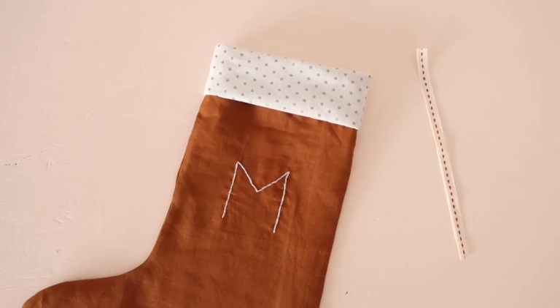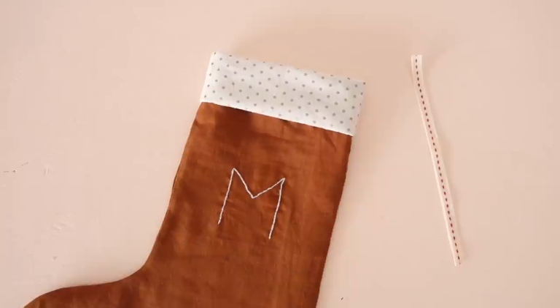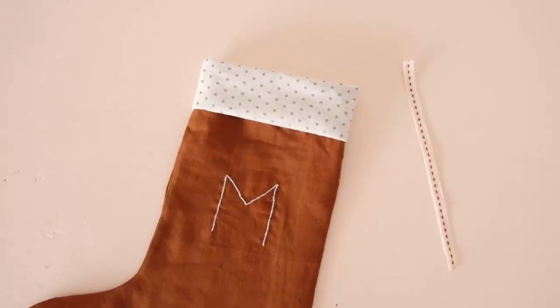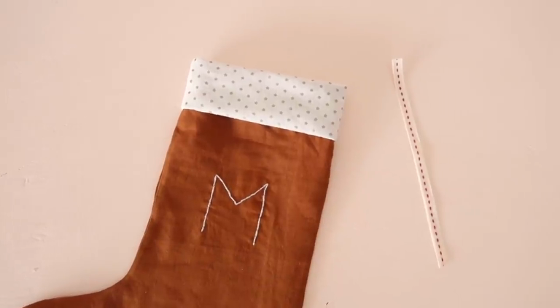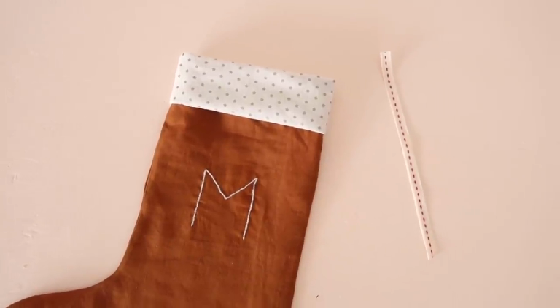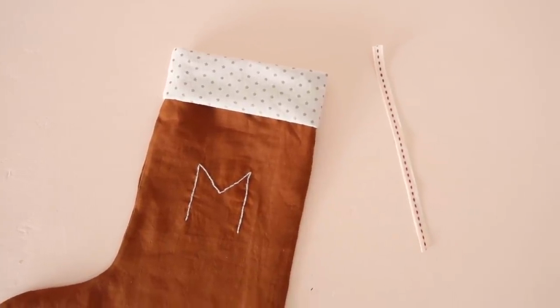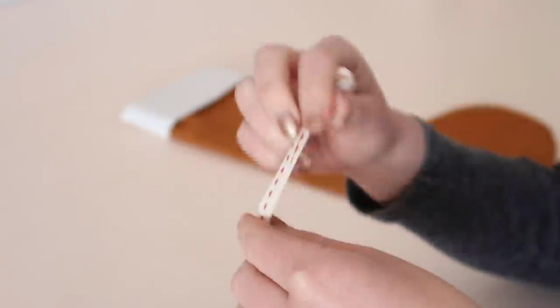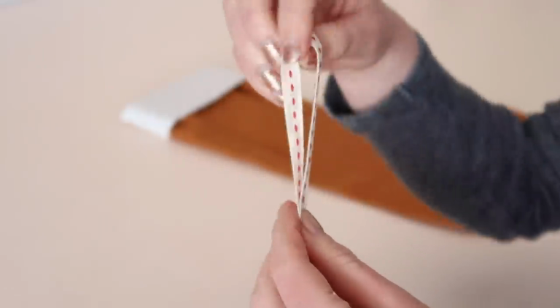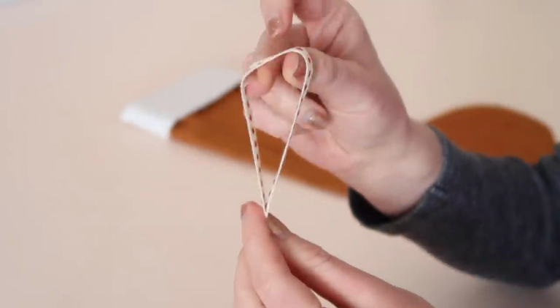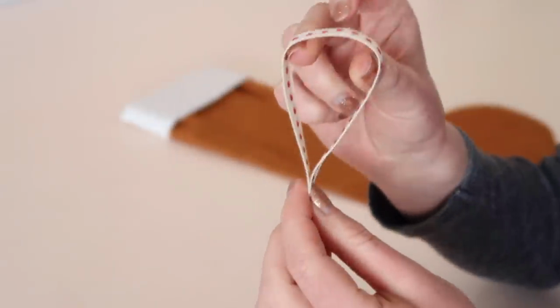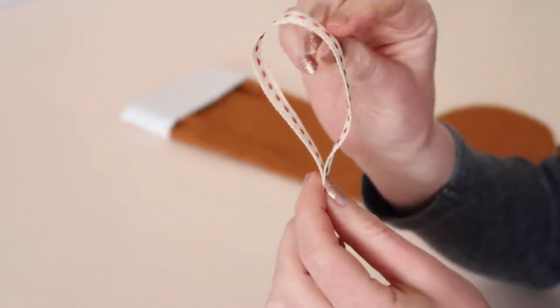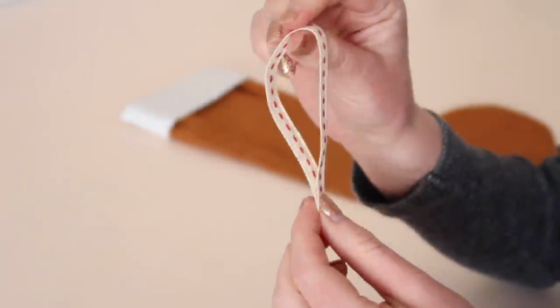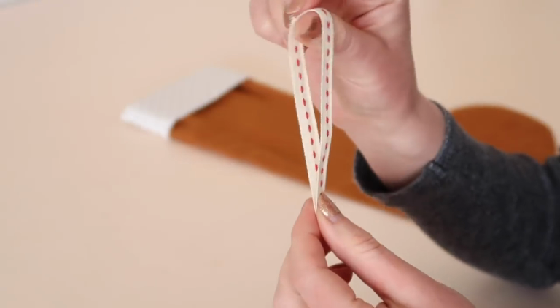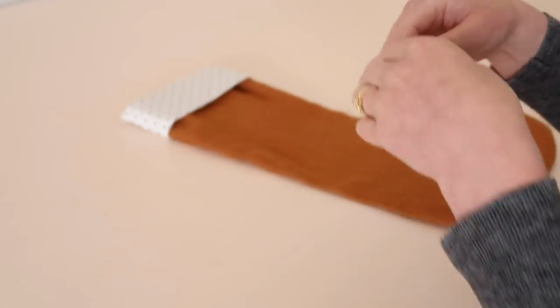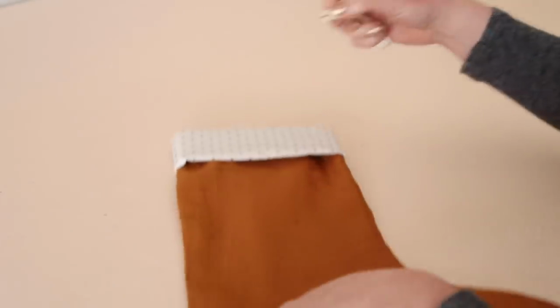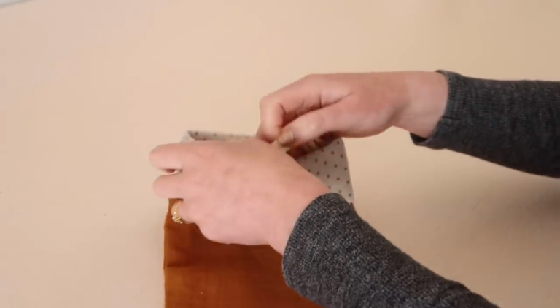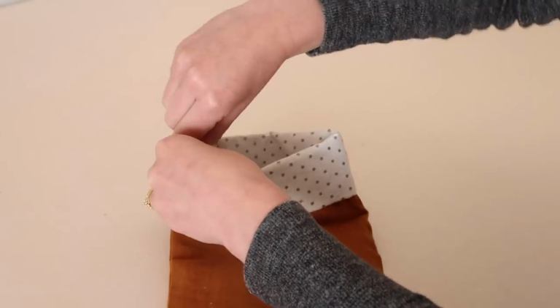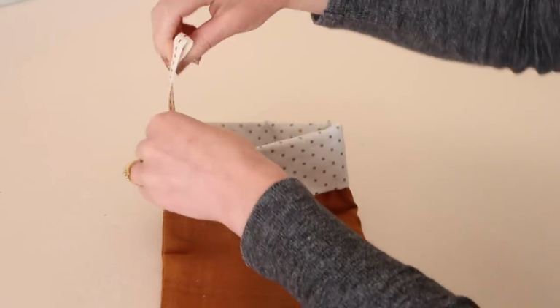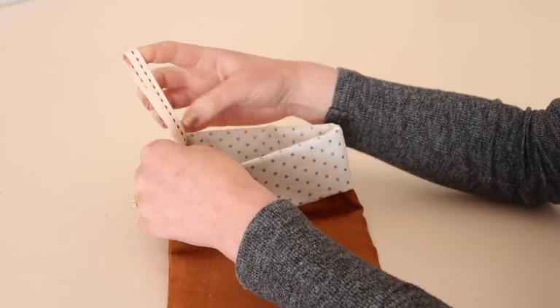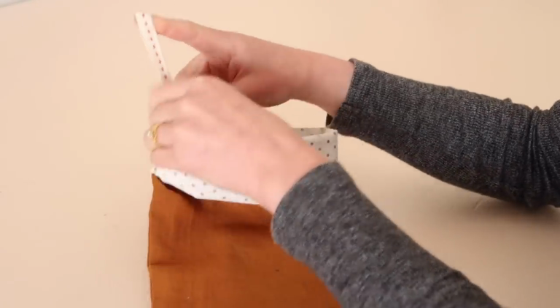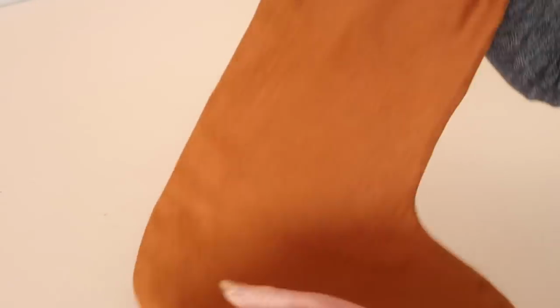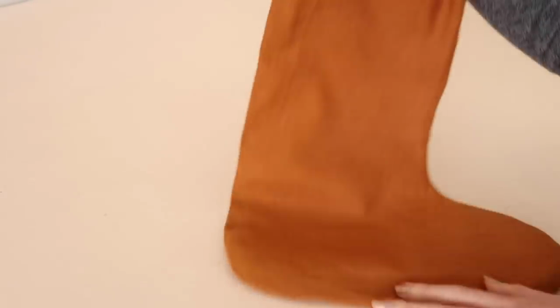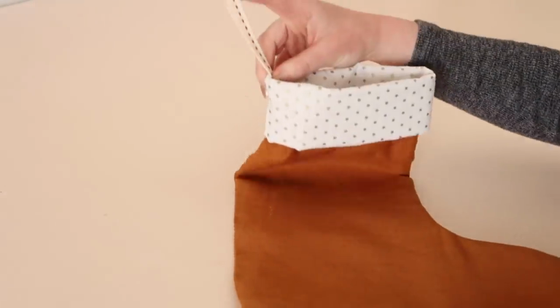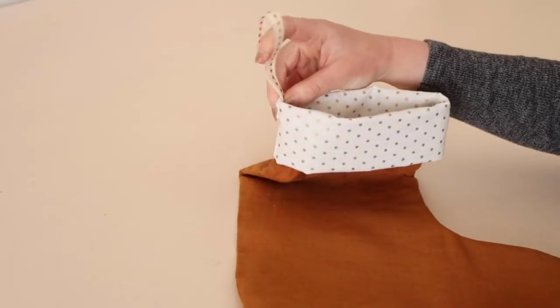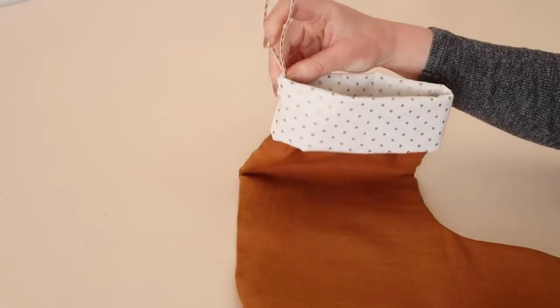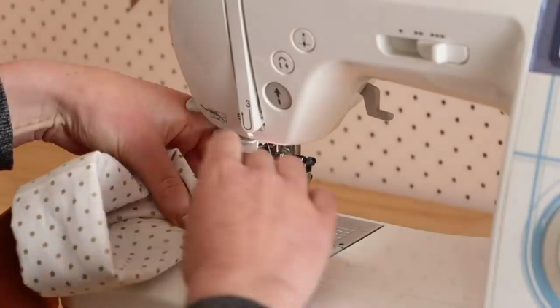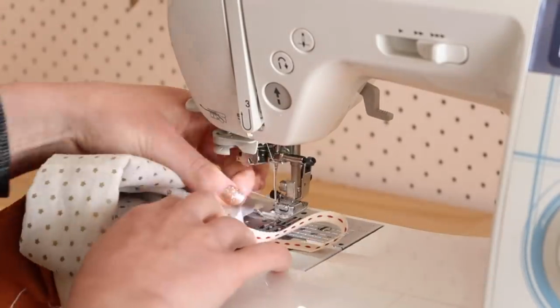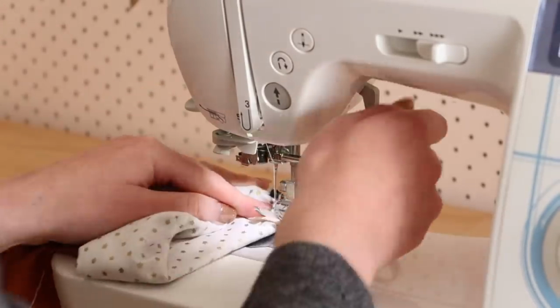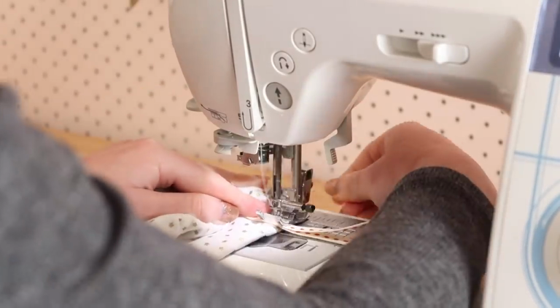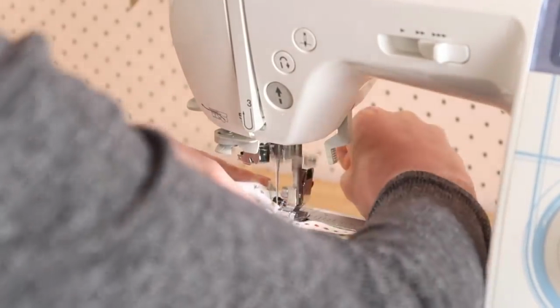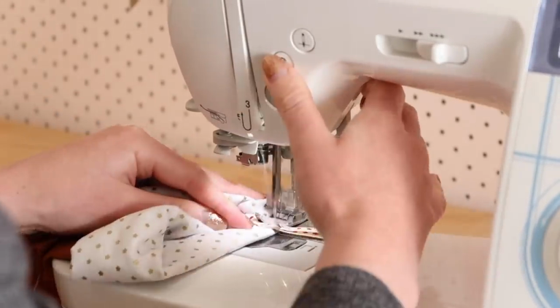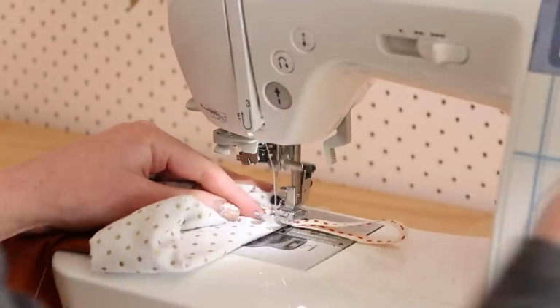Then to finish your stocking, take a piece of ribbon about 20 centimeters or 8 inches long and fold it into a loop. Stitch the loop to the inside side of the stocking to be able to hang it up.